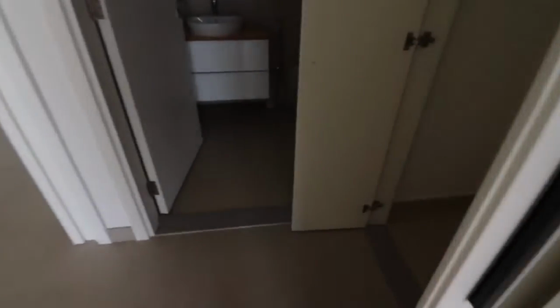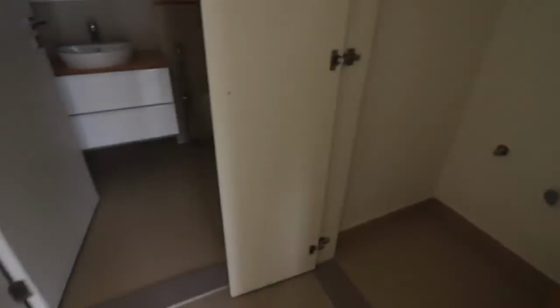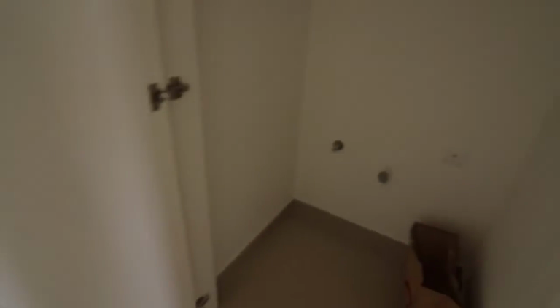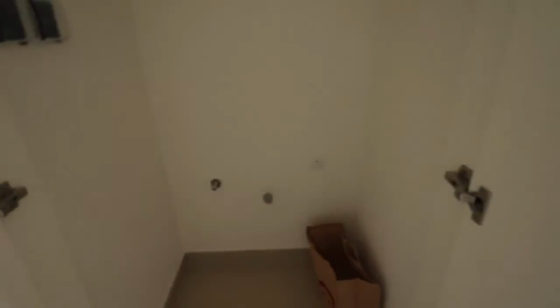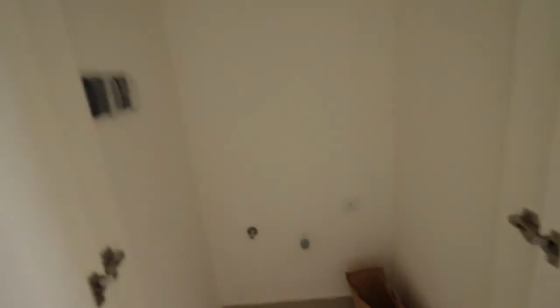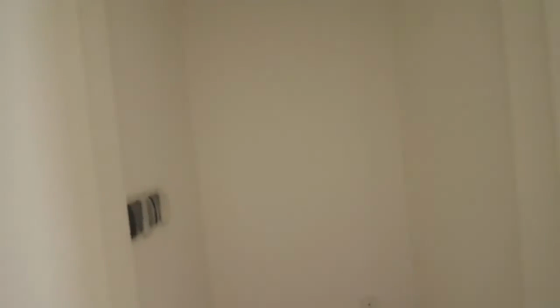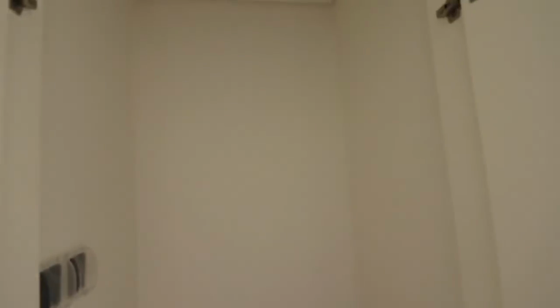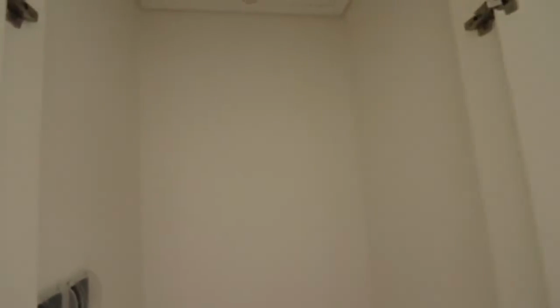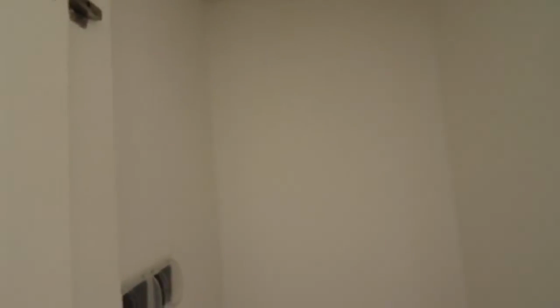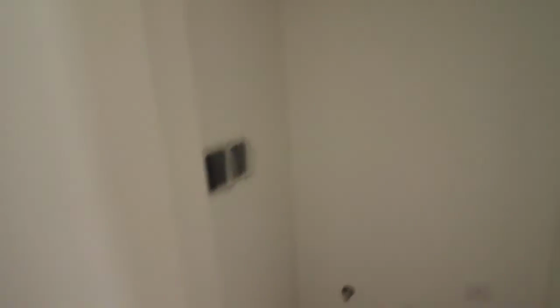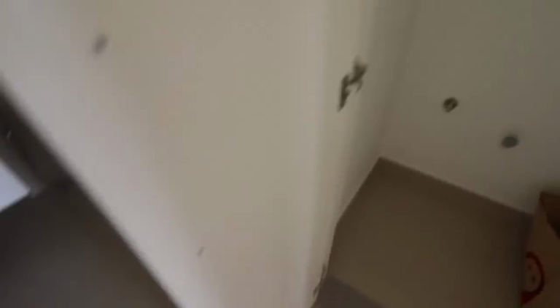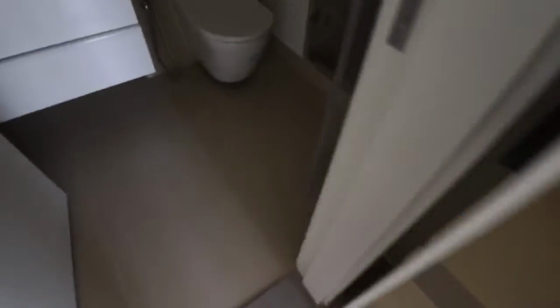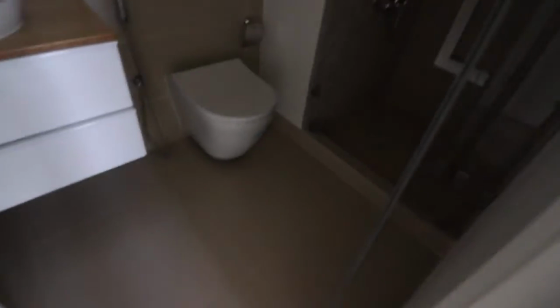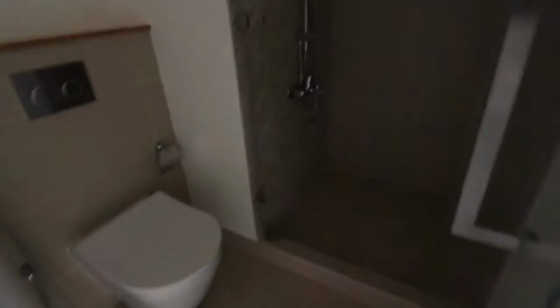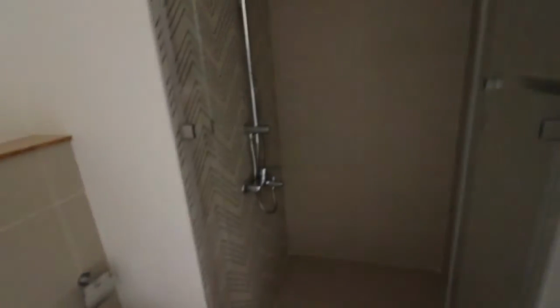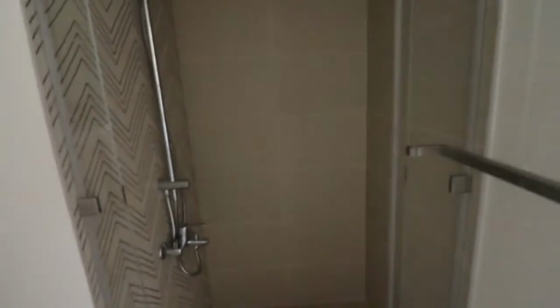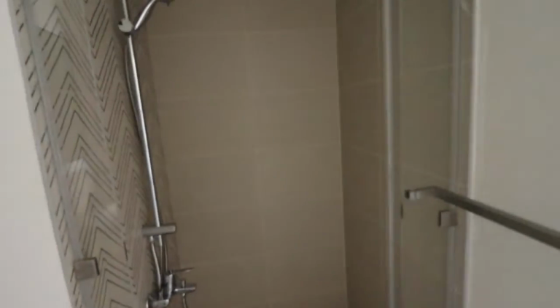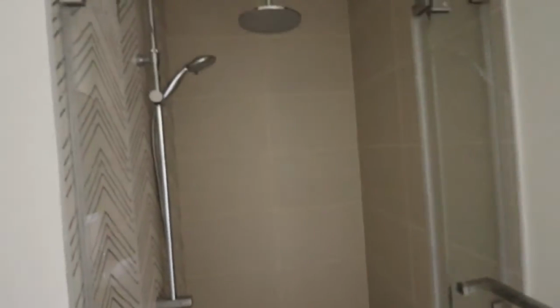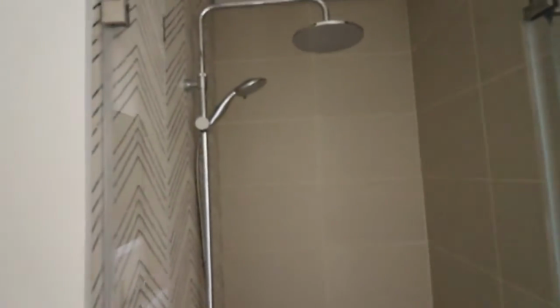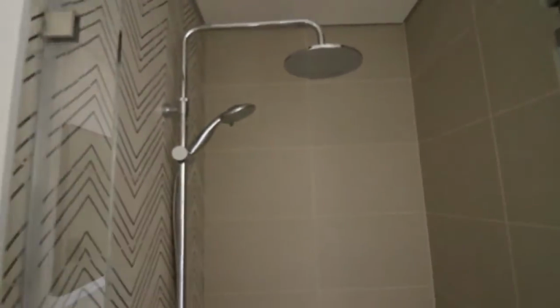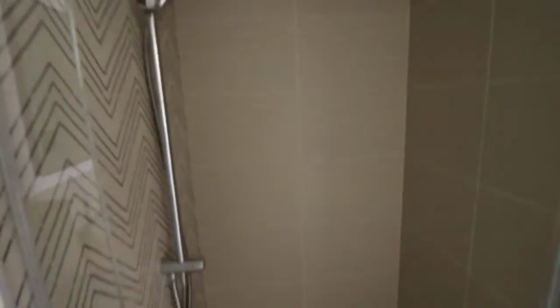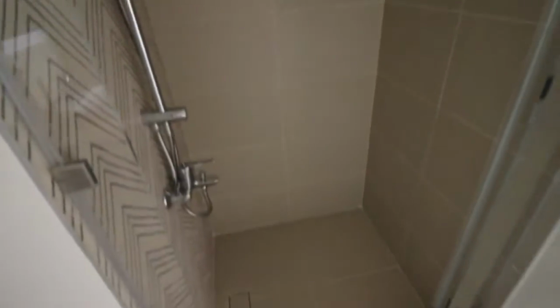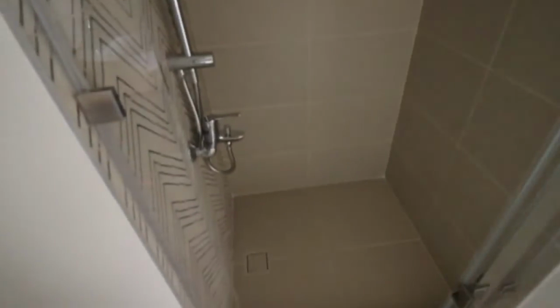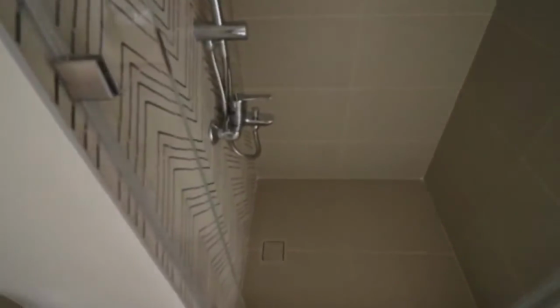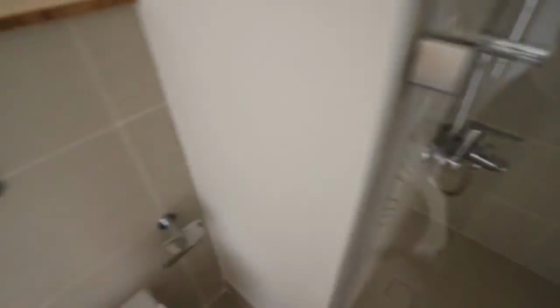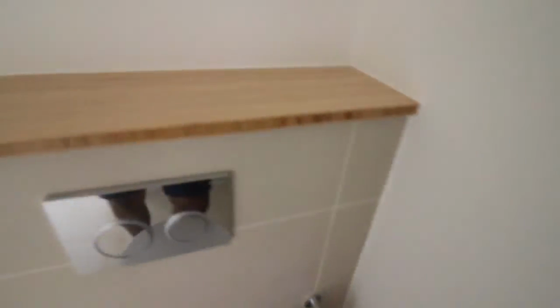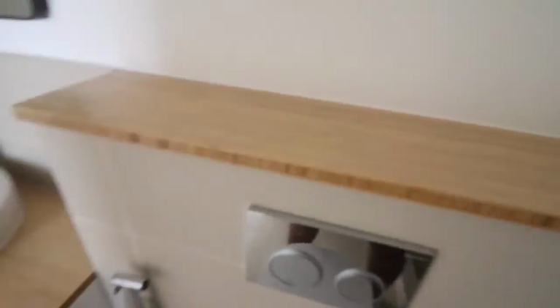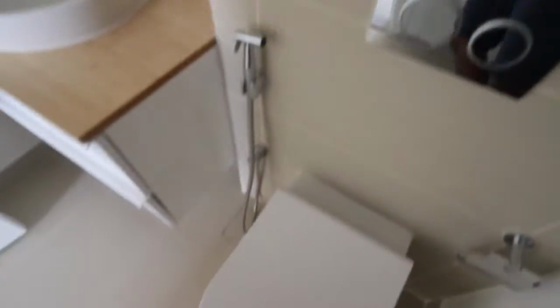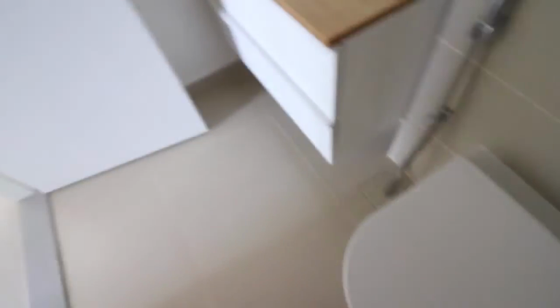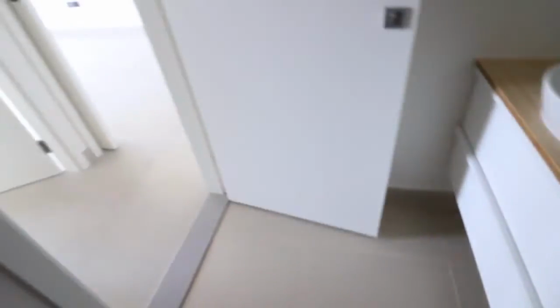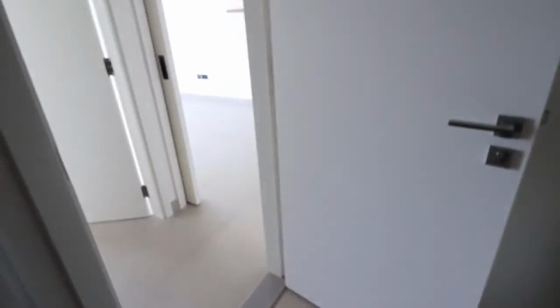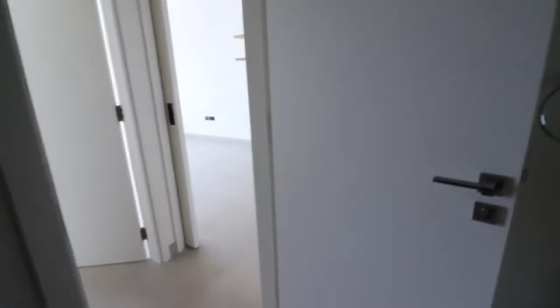Moving on, this is the laundry room over here. And this is the bathroom. It comes with a shower head, shower room, toilet seat, and sink.